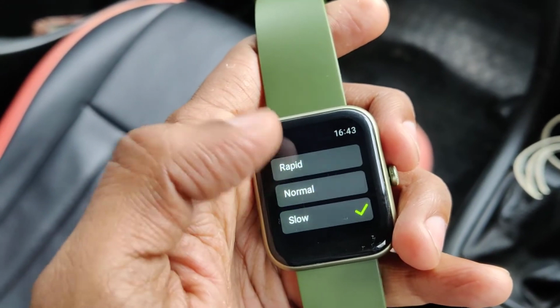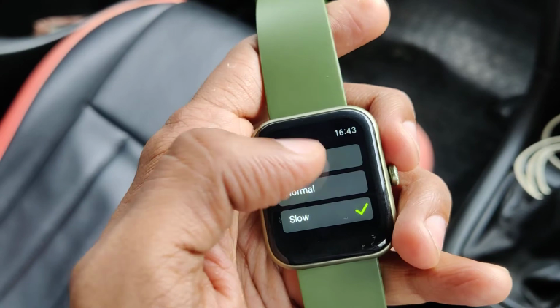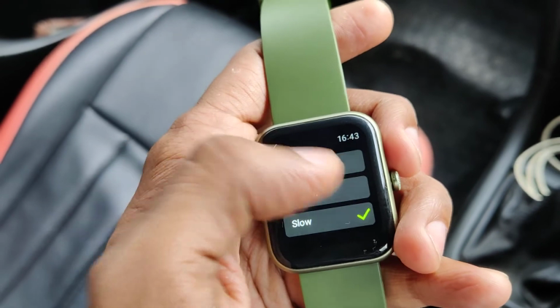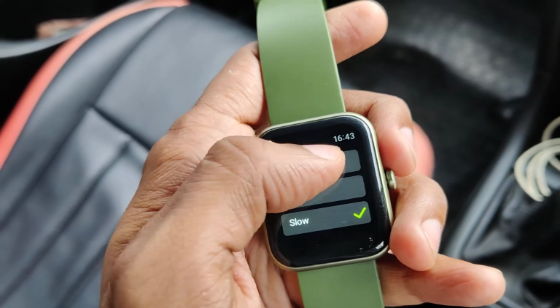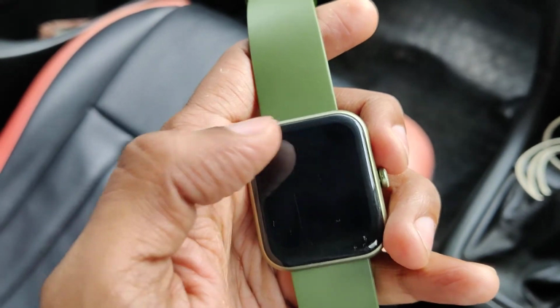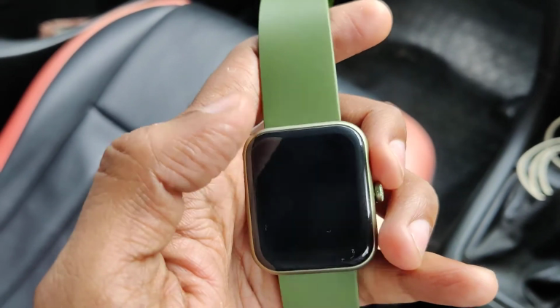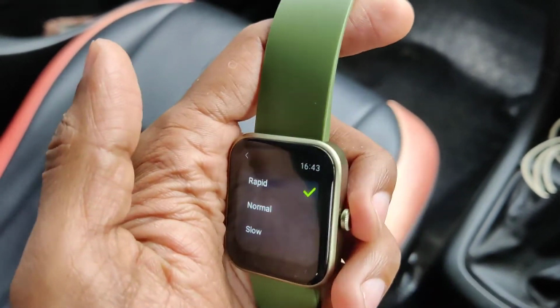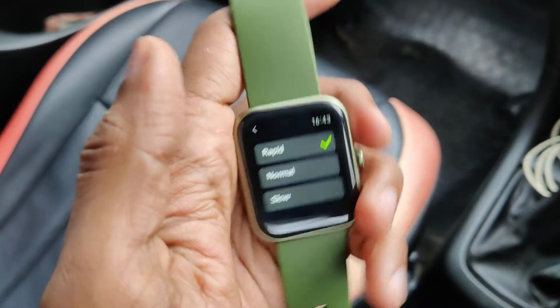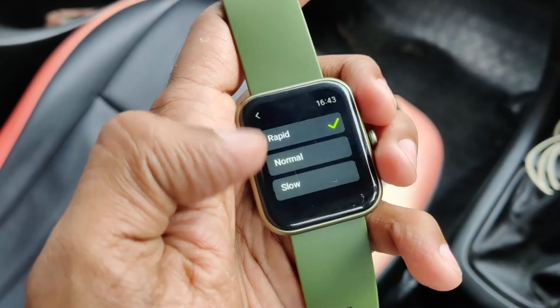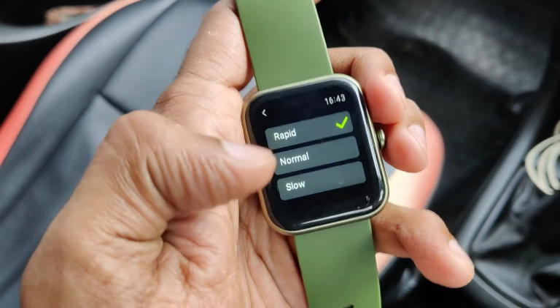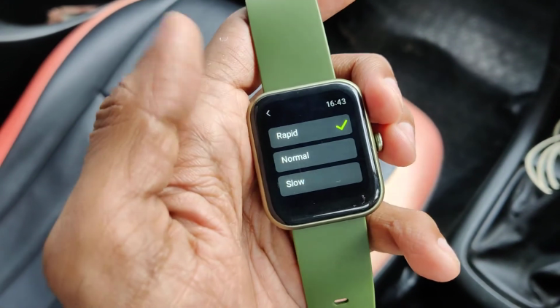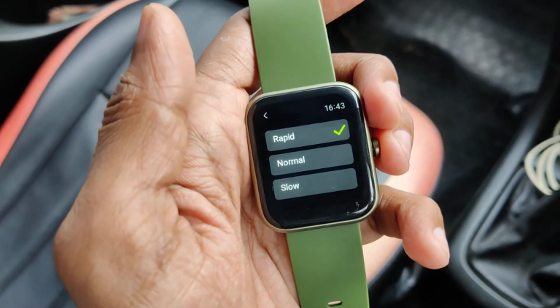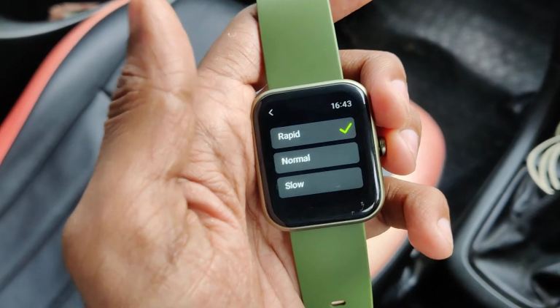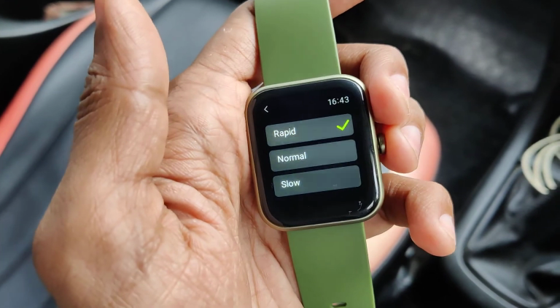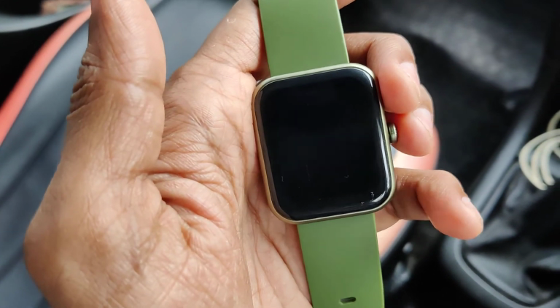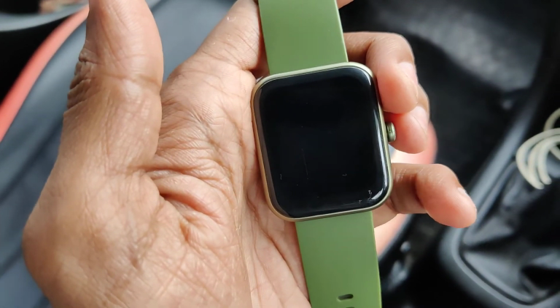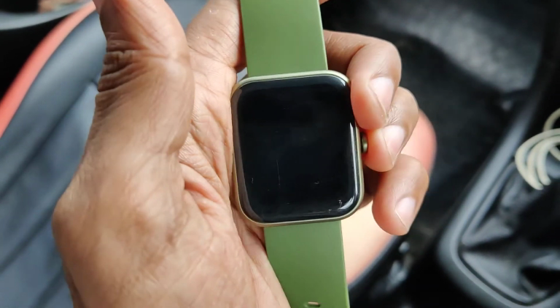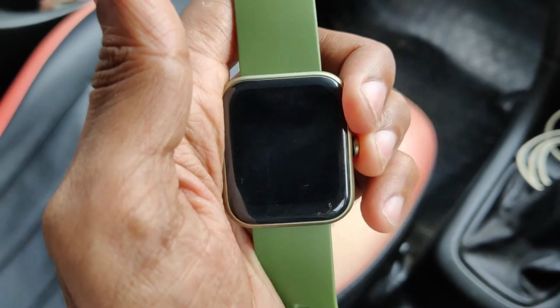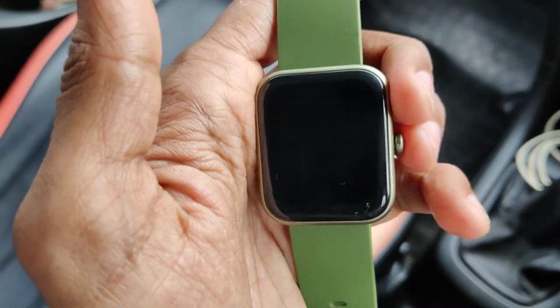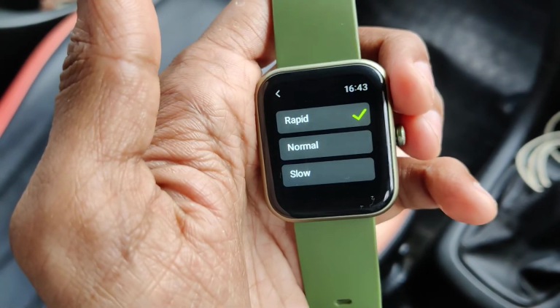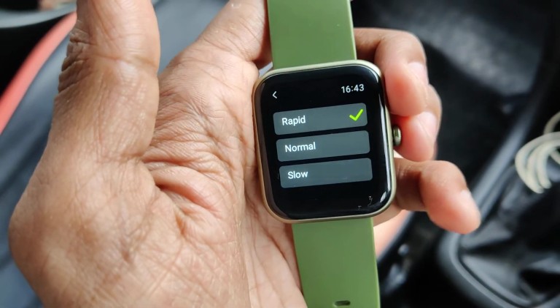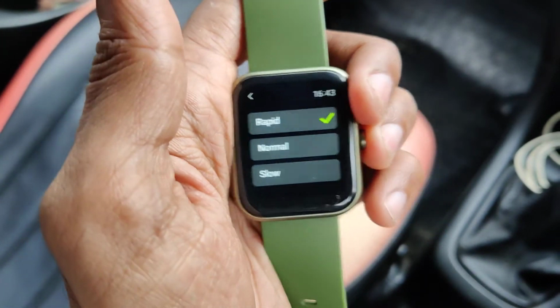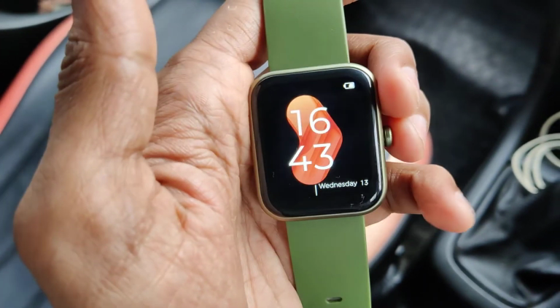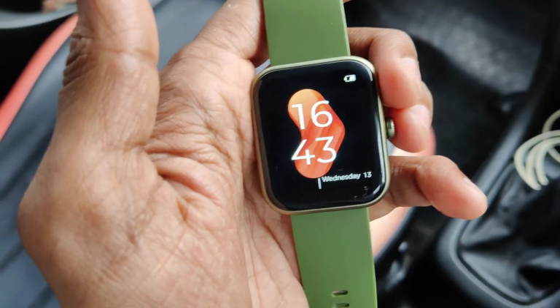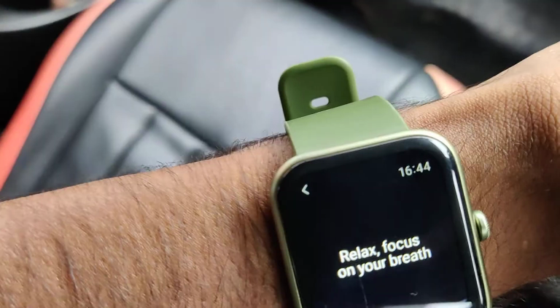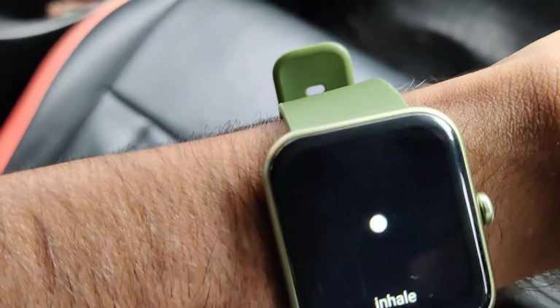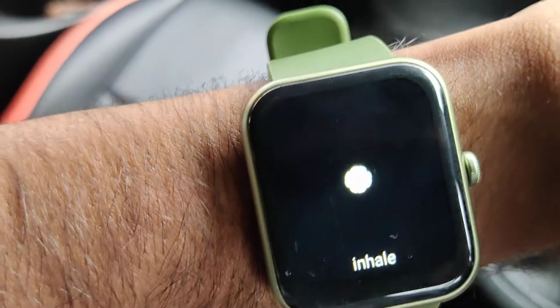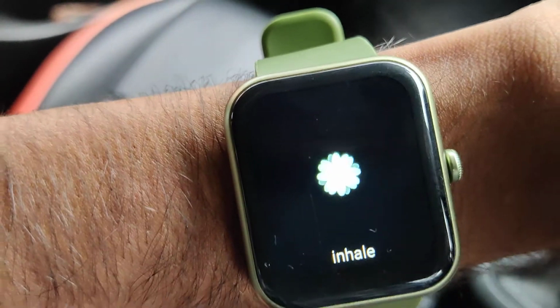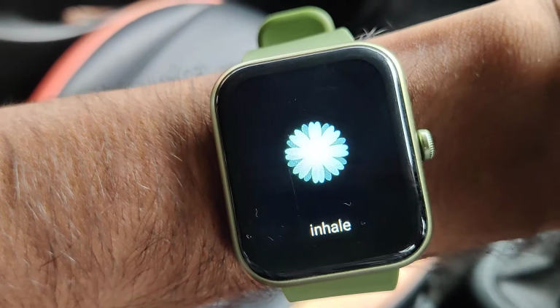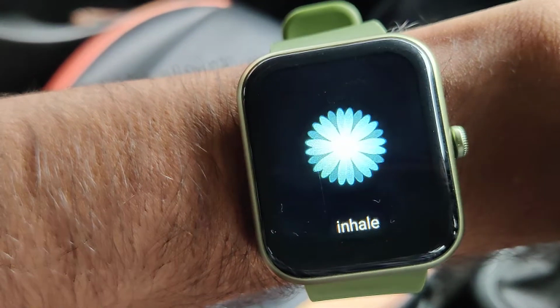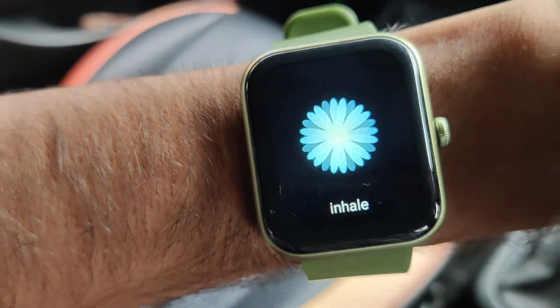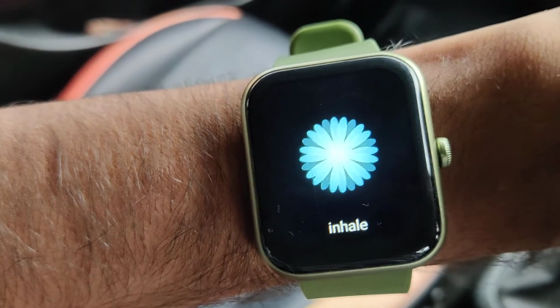If you are training very fast, you can select rapid from here. The tick mark will confirm the selection on rapid. After that, the training will be carried out very fast.